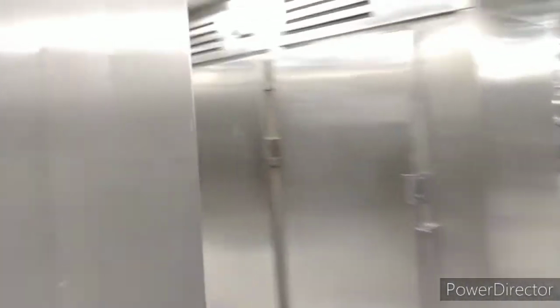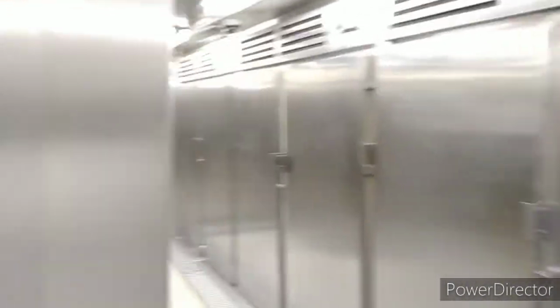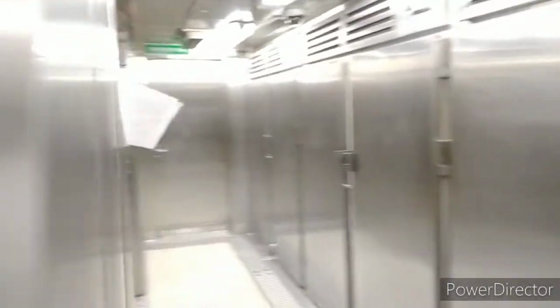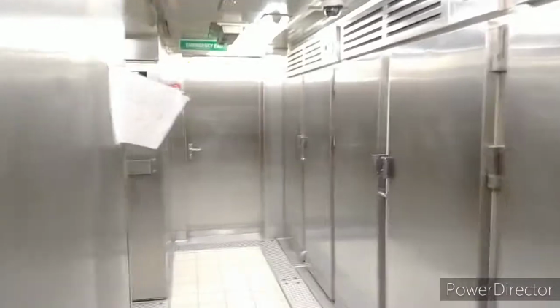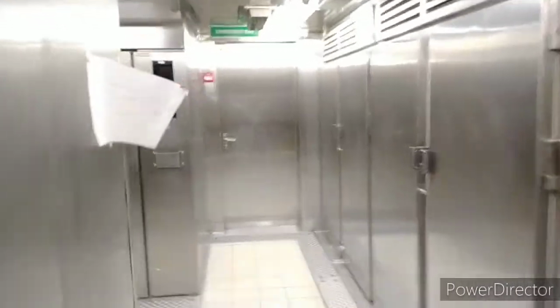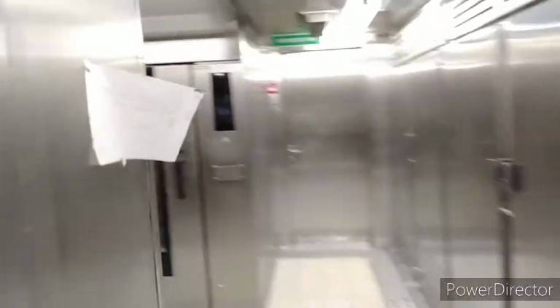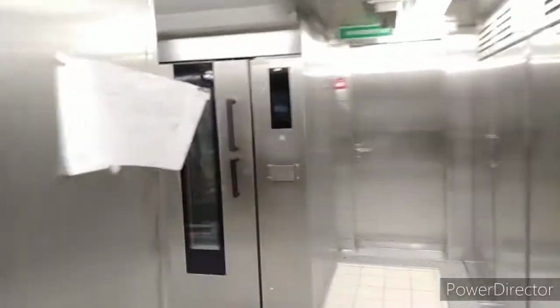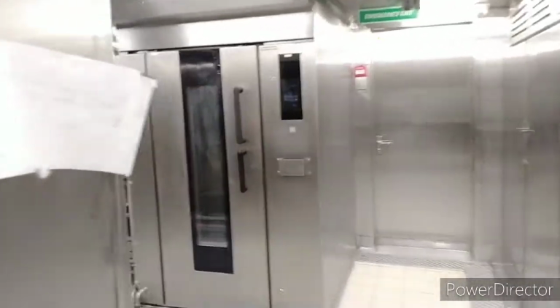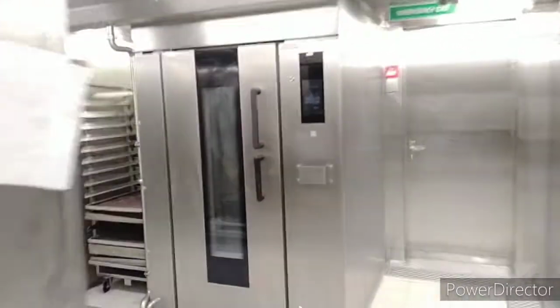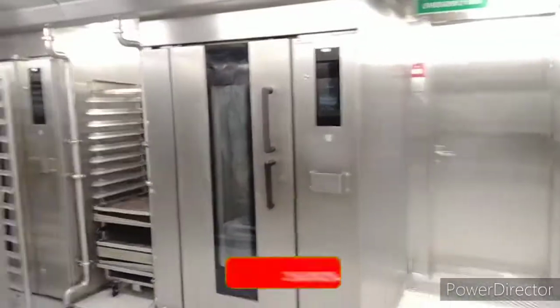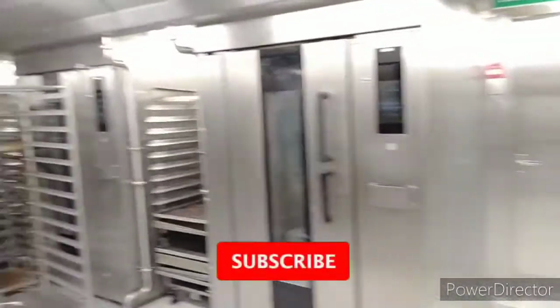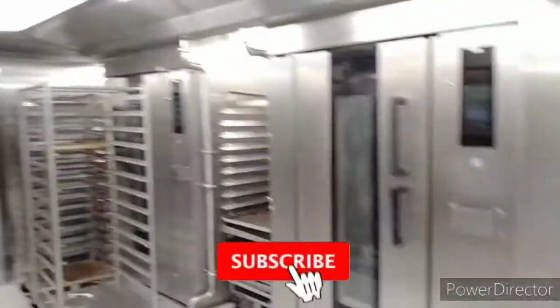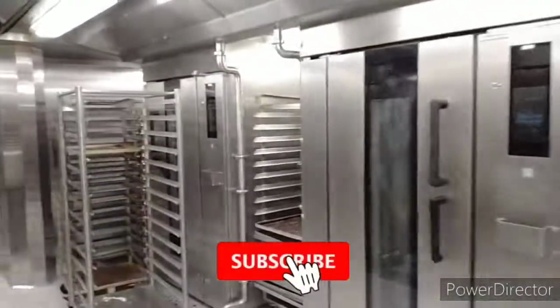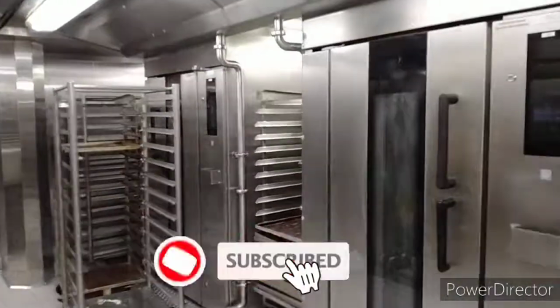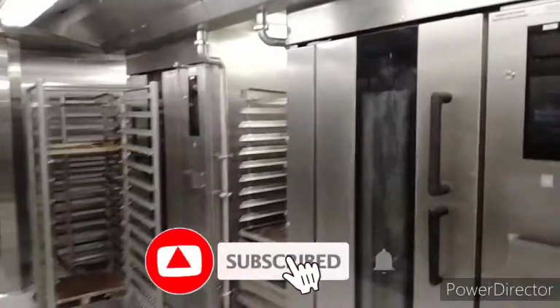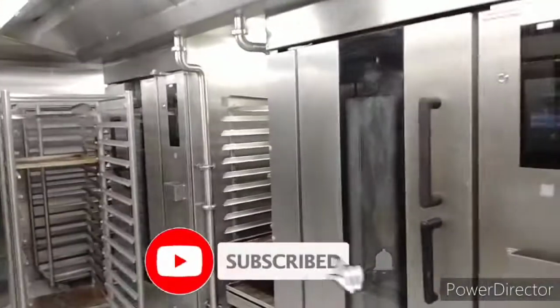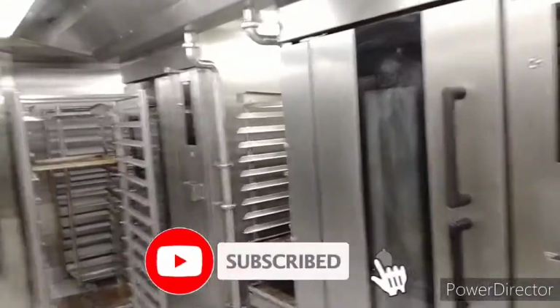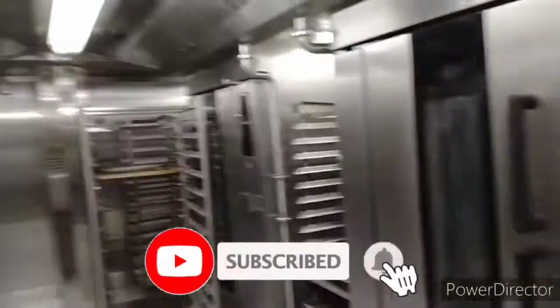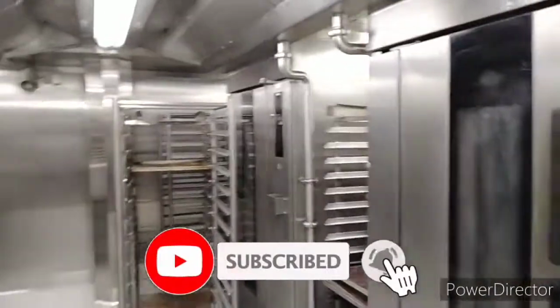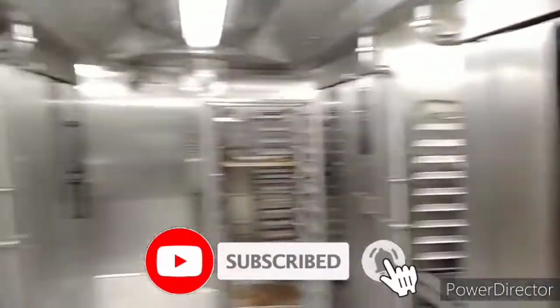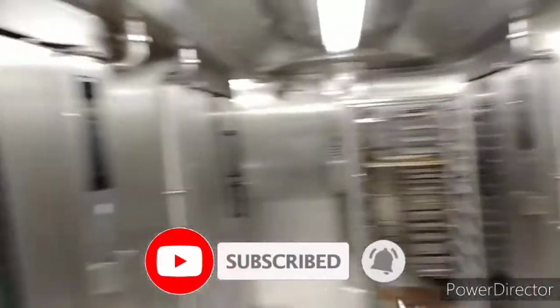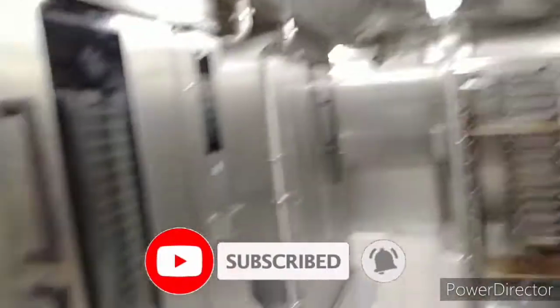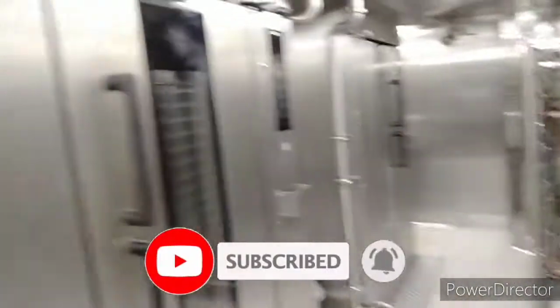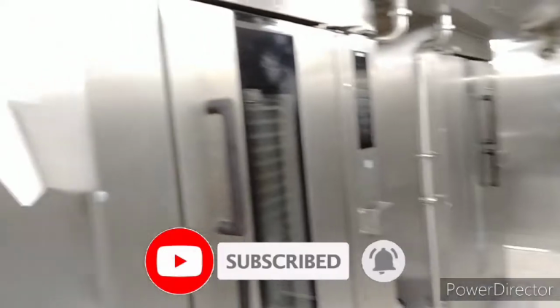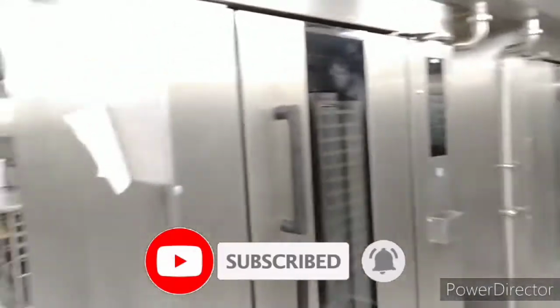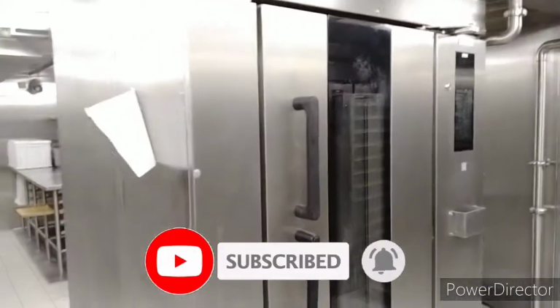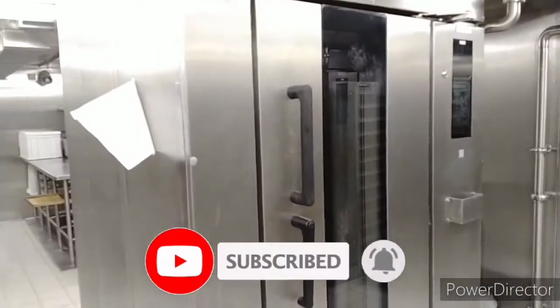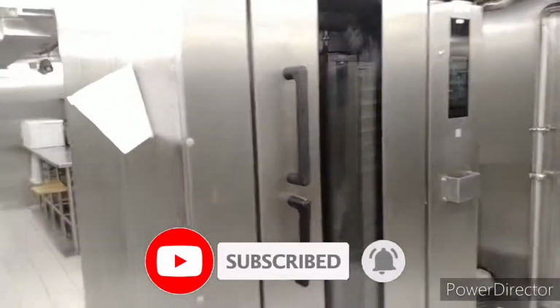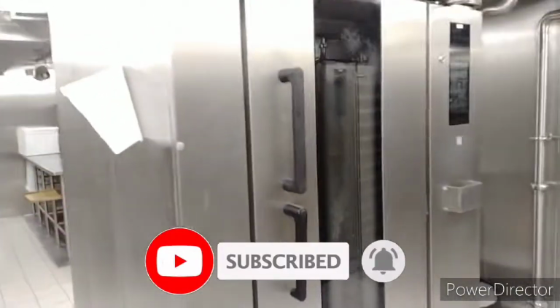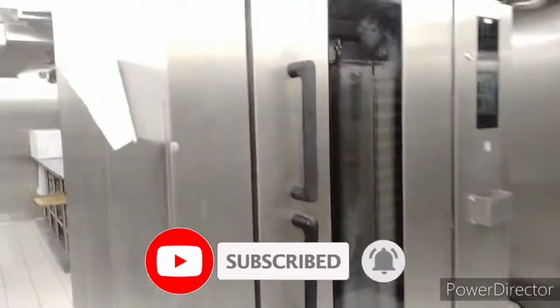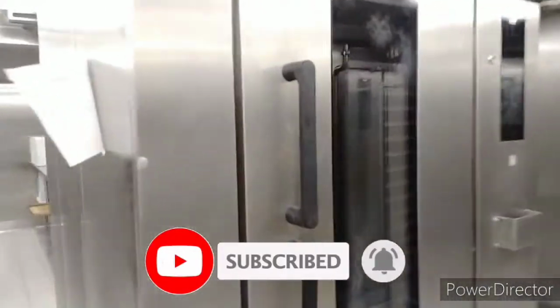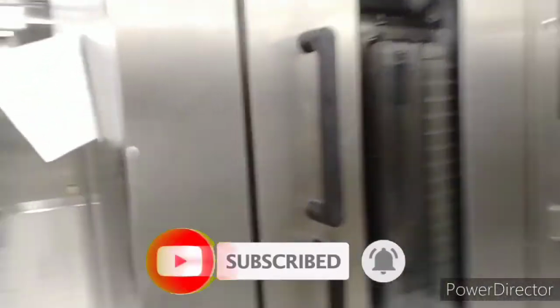So that's all about the galley of the cruise ship. If you like the video, don't forget to like, share, comment, and subscribe. Thanks for watching — see you in the next video.